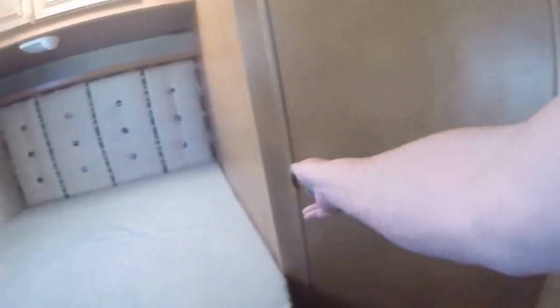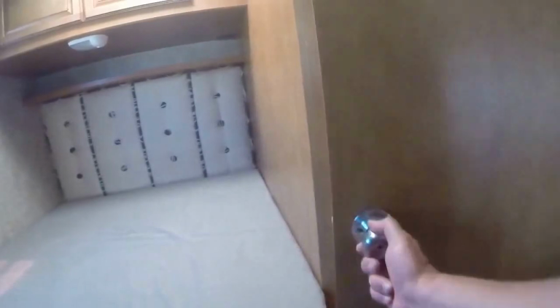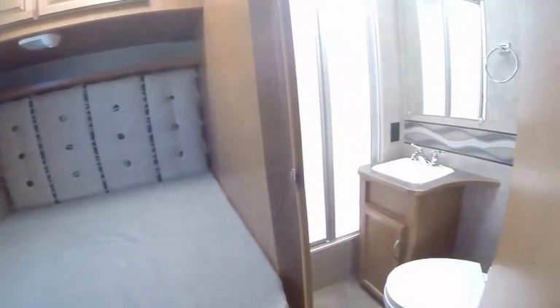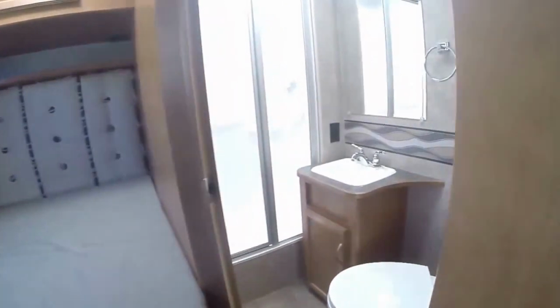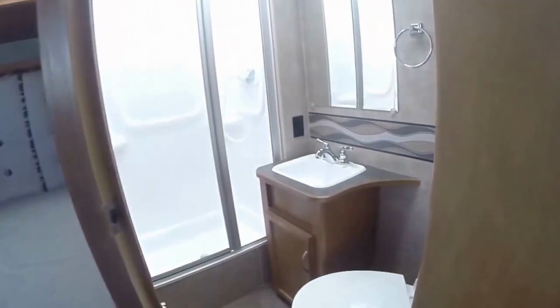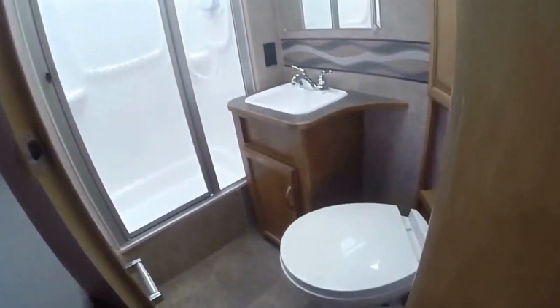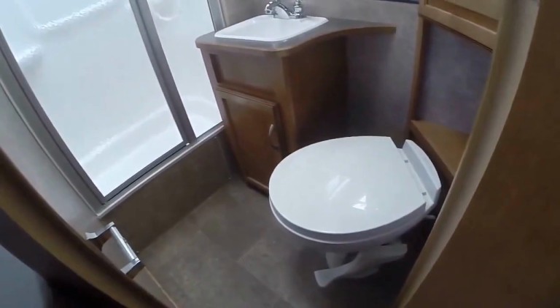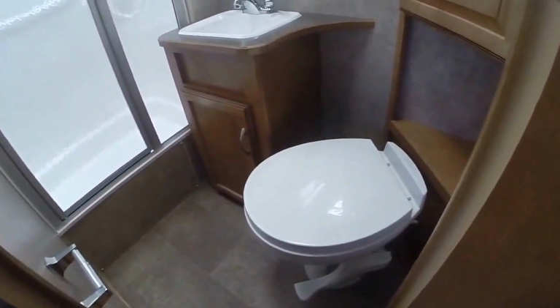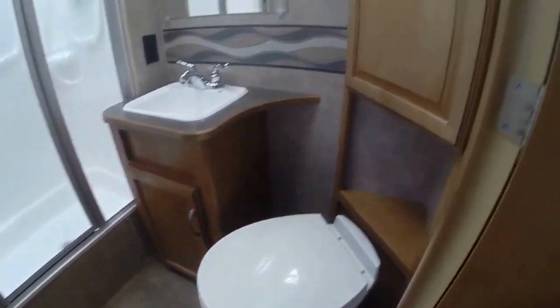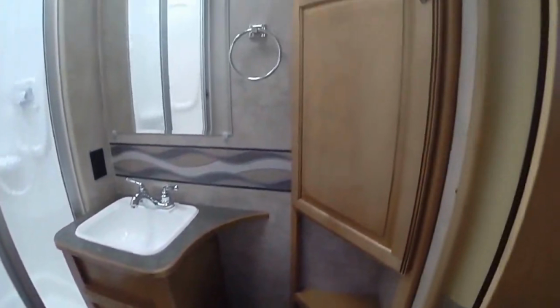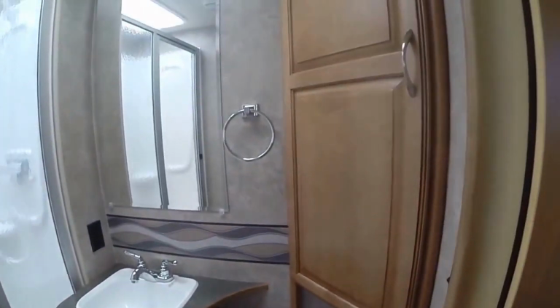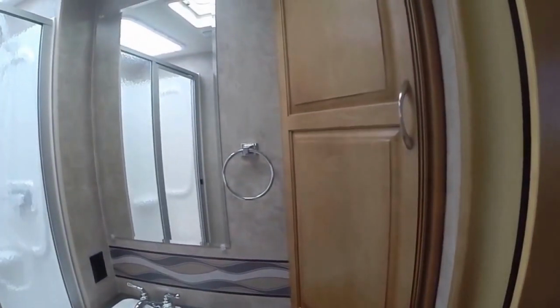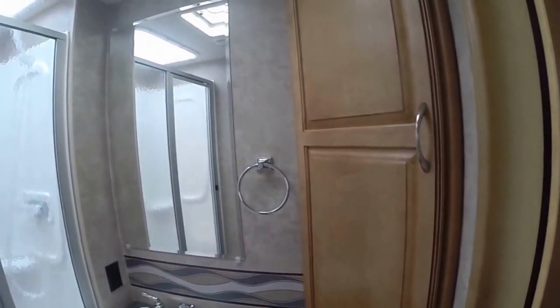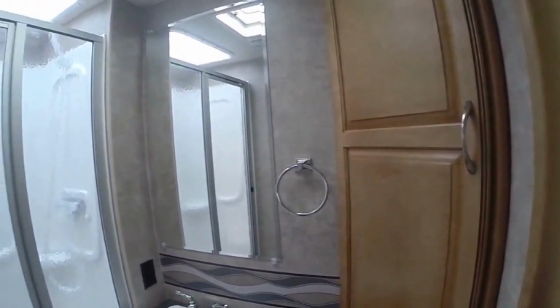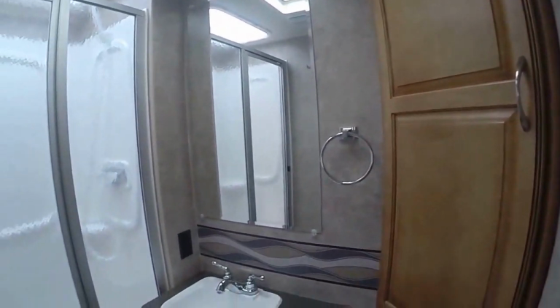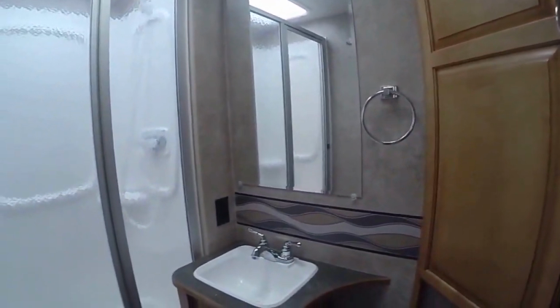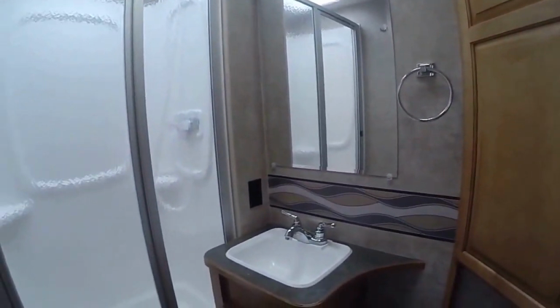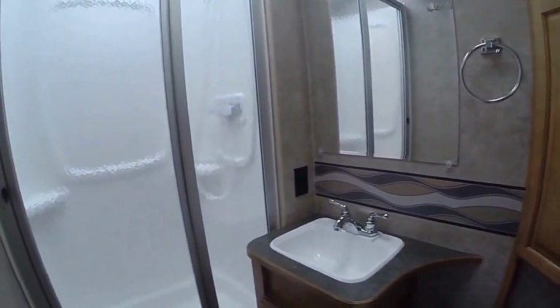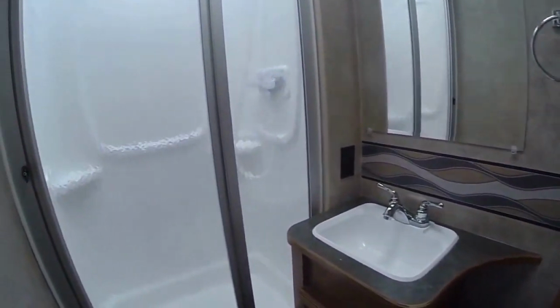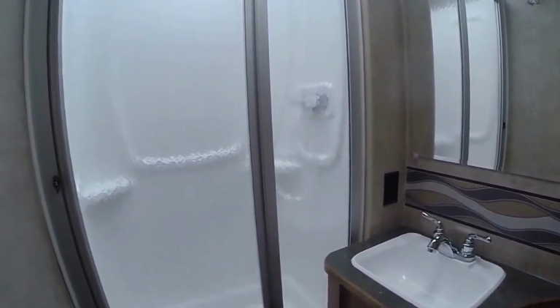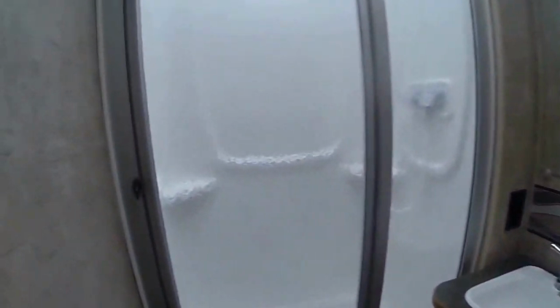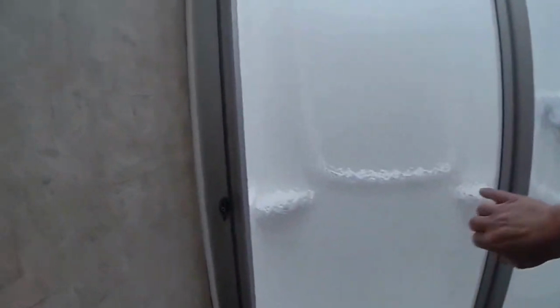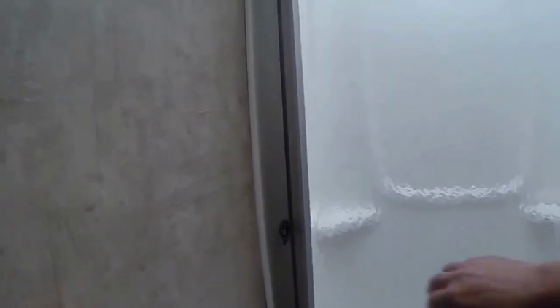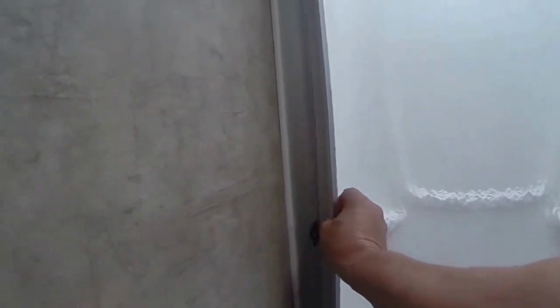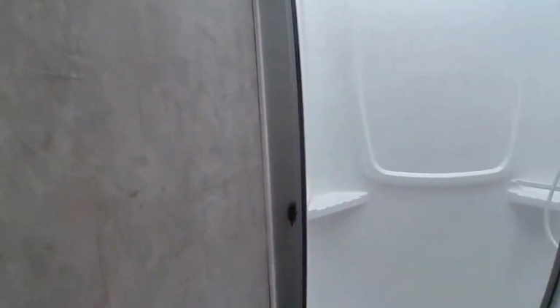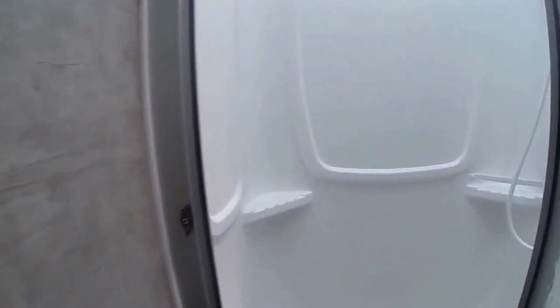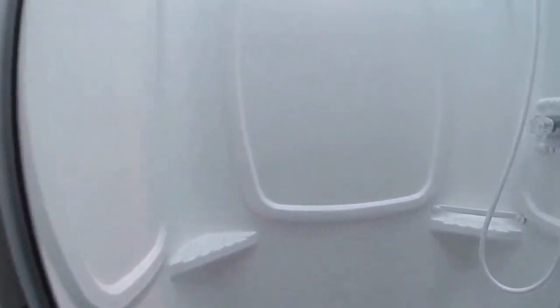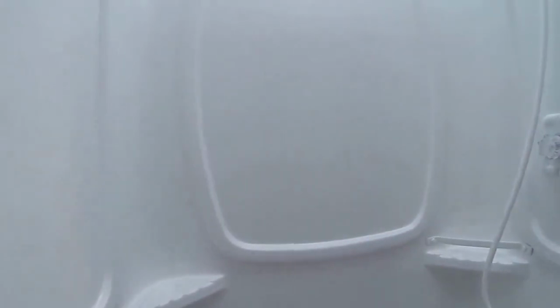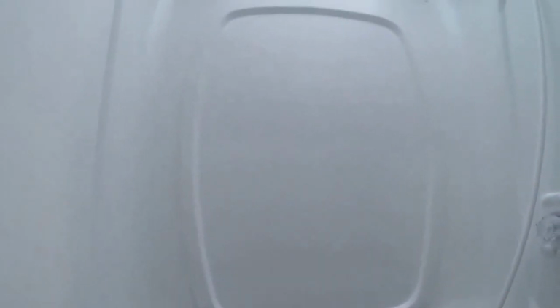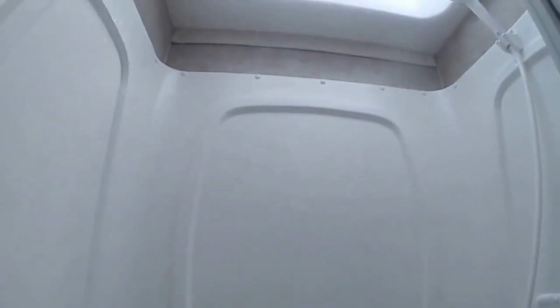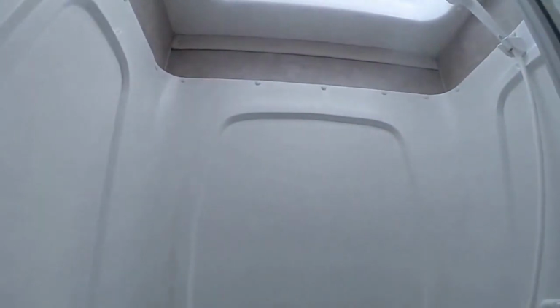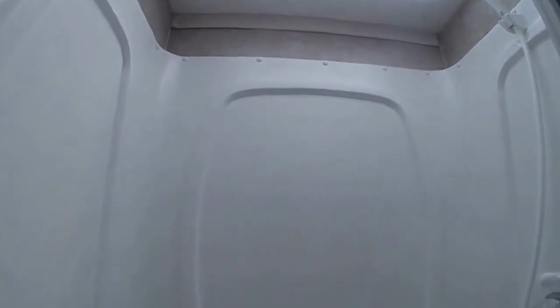In the back, we have our all-in-one bathroom. It's got the sink, linen storage, mirror, as well as hot and cold running water in our sink, and a glass shower stall with a skylight over the top.